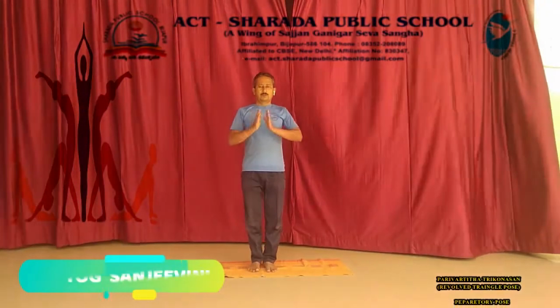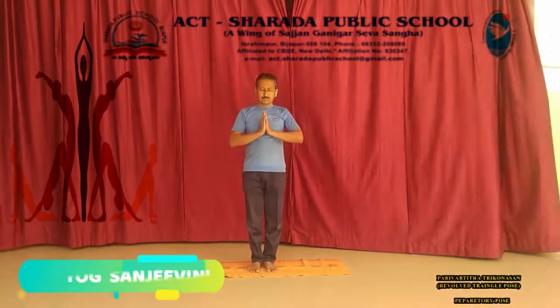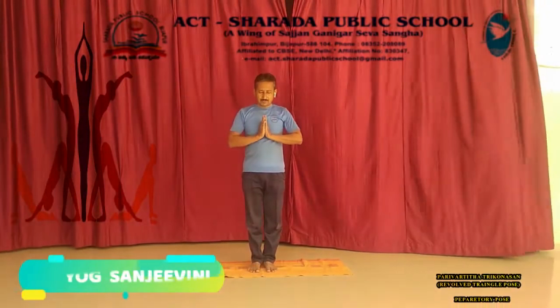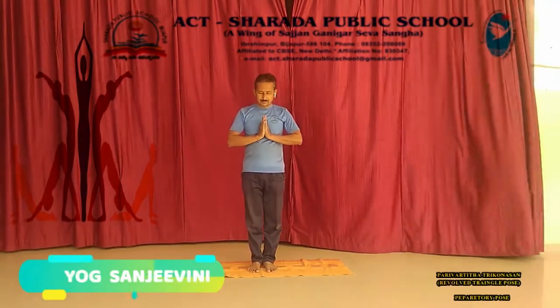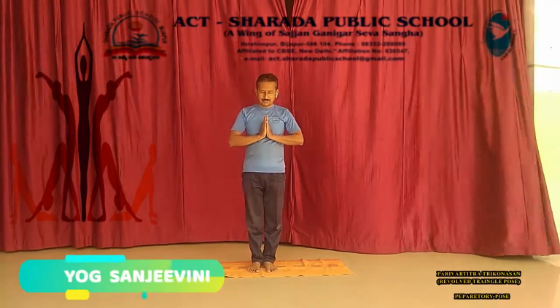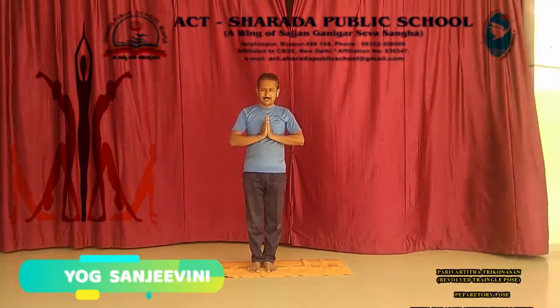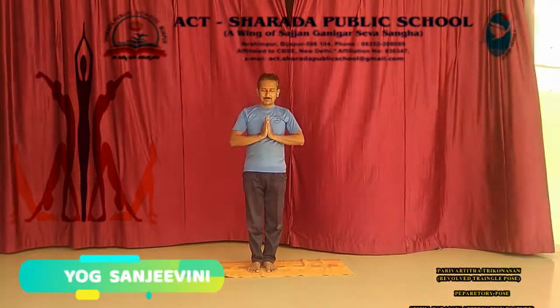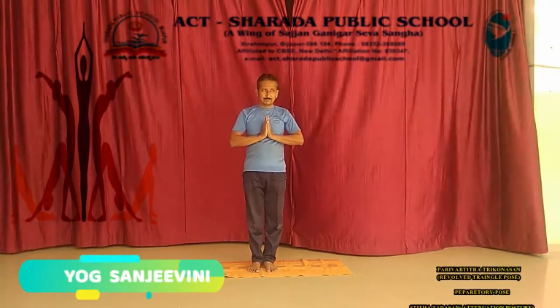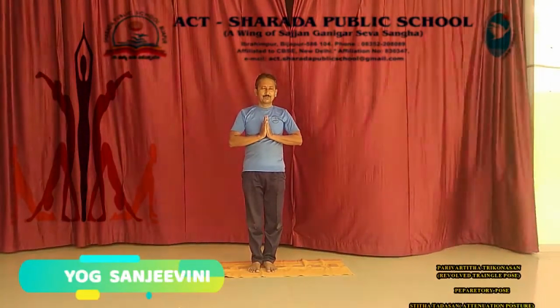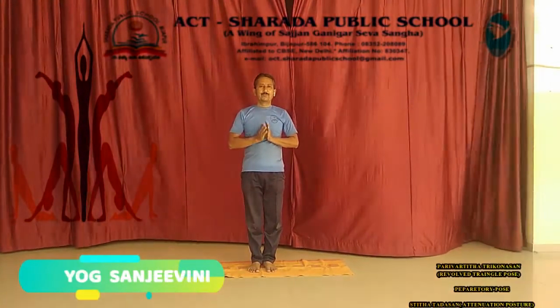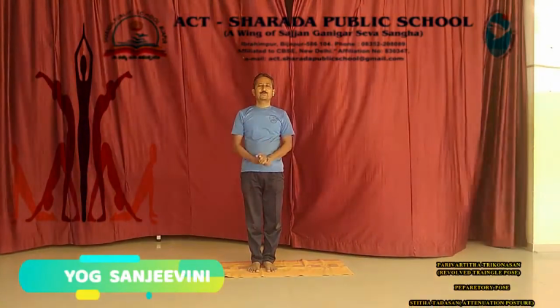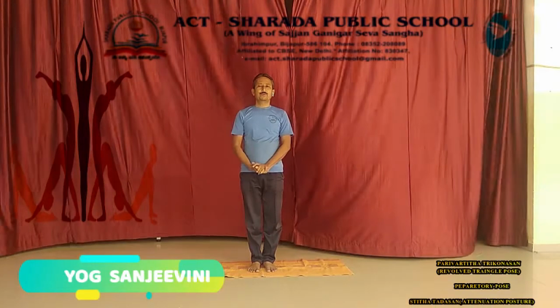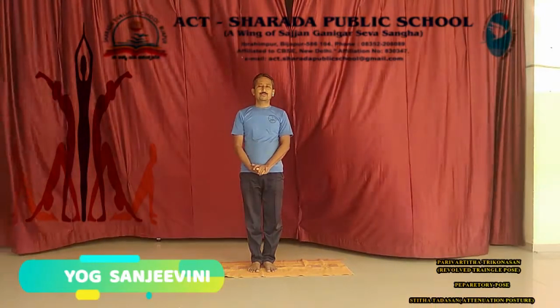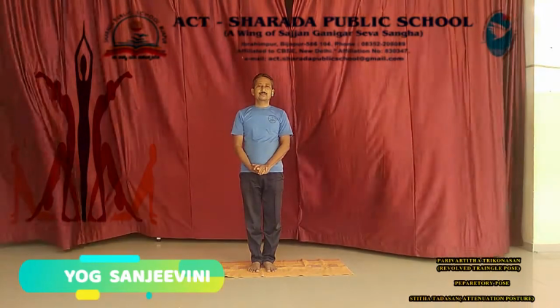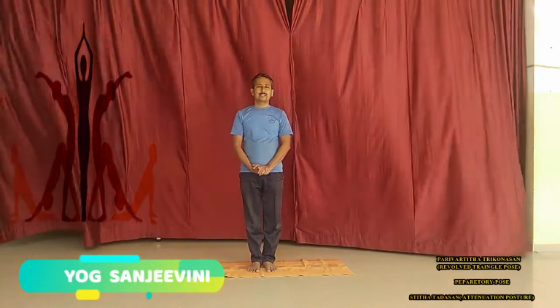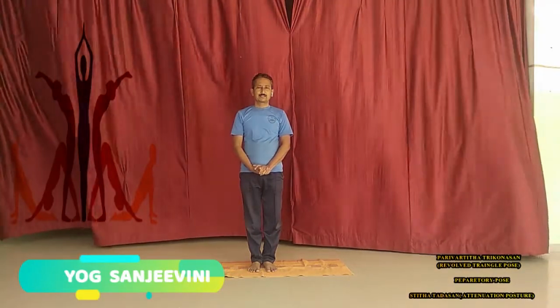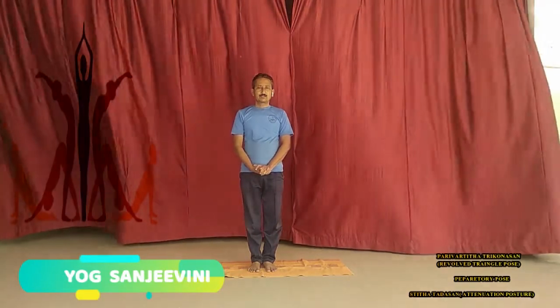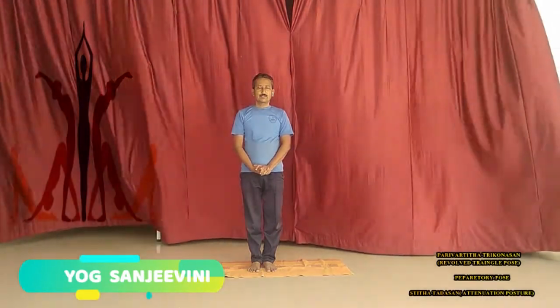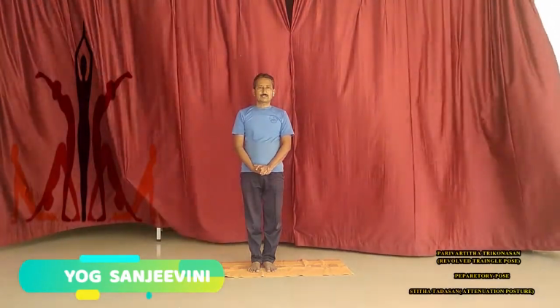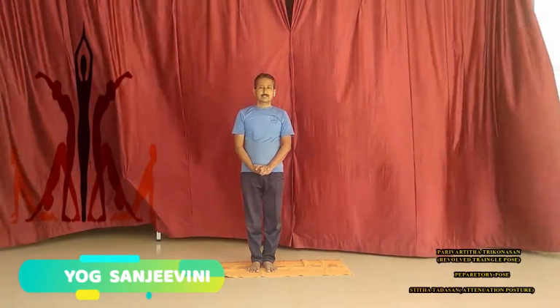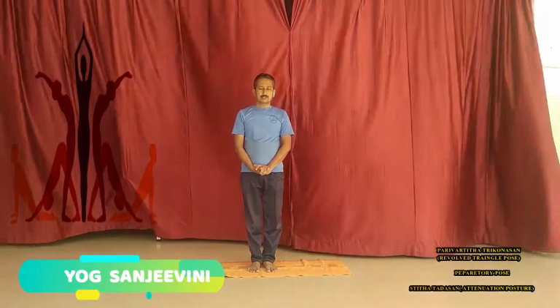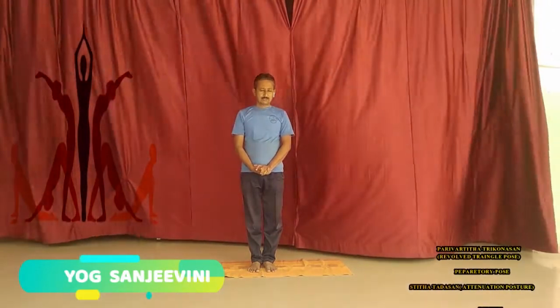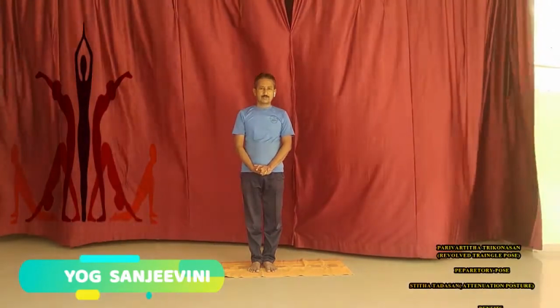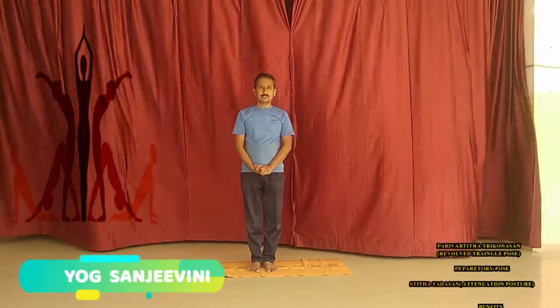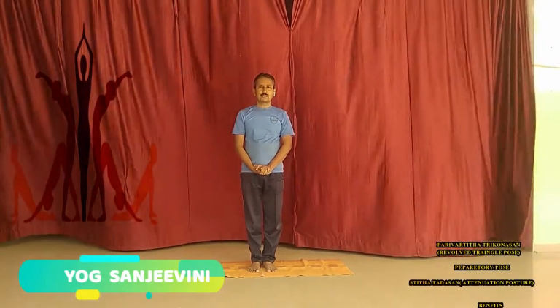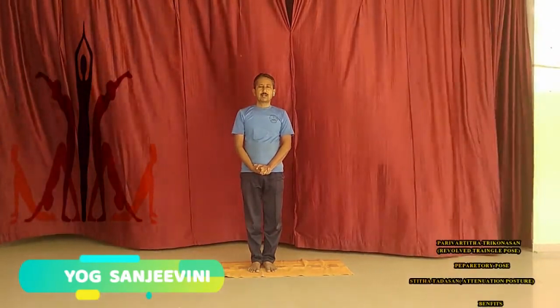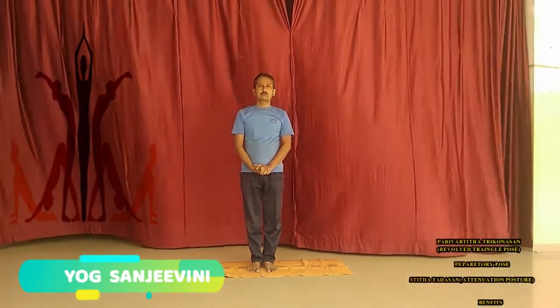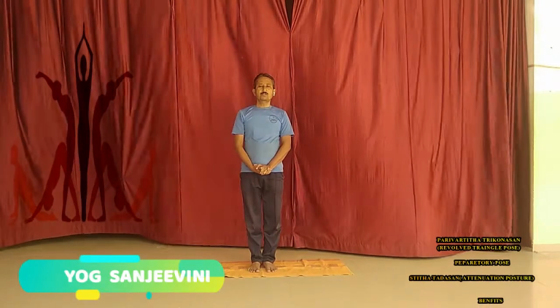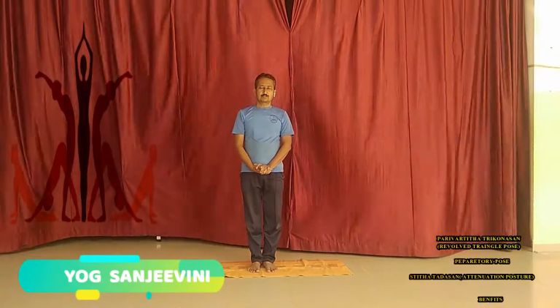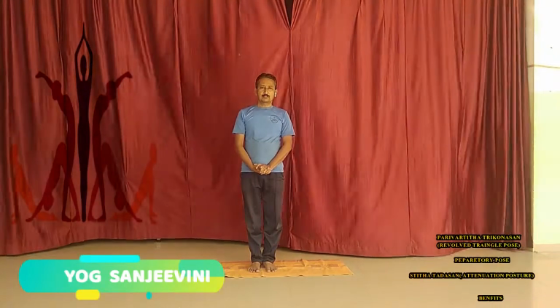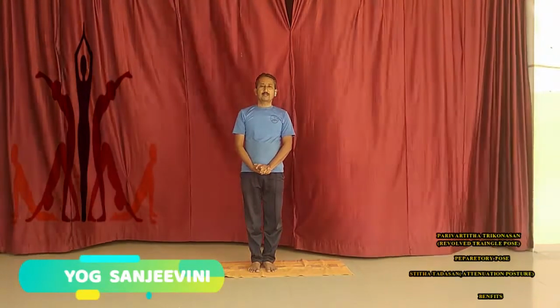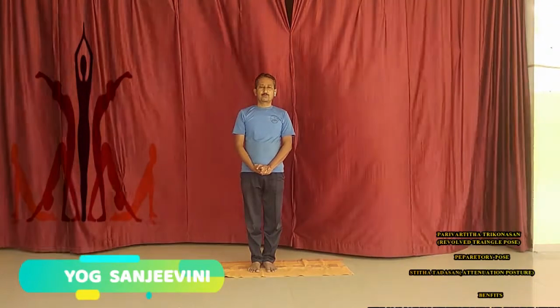Om Jee, Namaste, Rana. Welcome to New Messenger V Series. In today's series, we have to see the Revolved Triangle Pose.